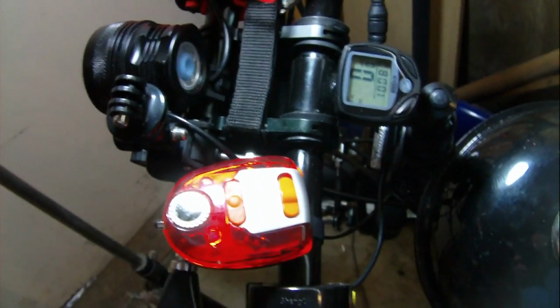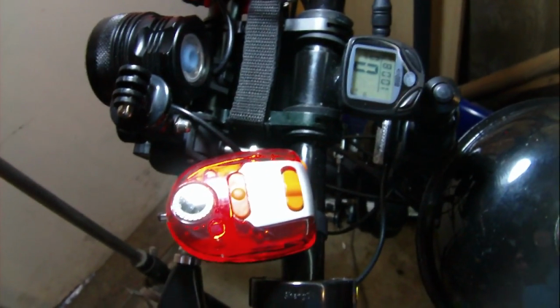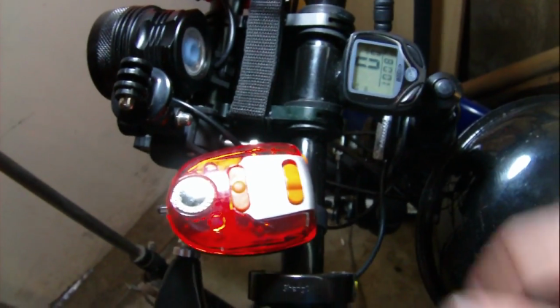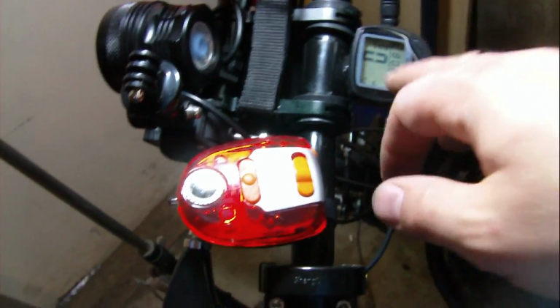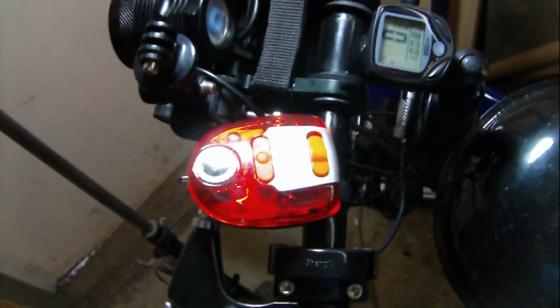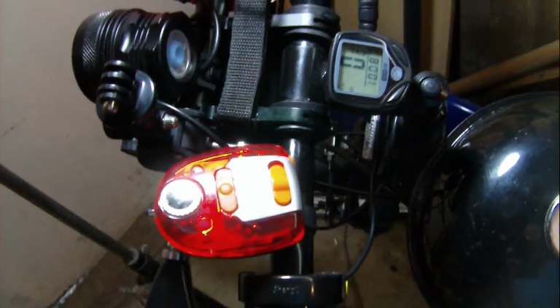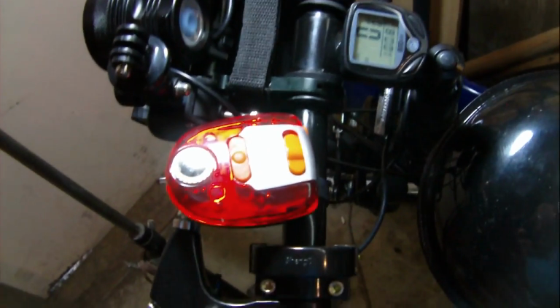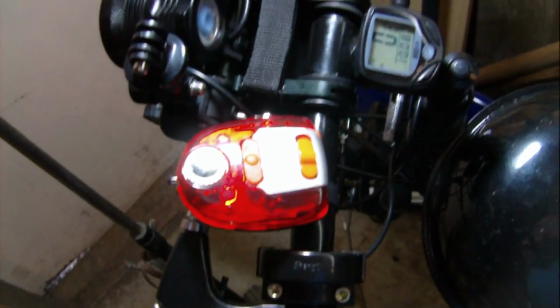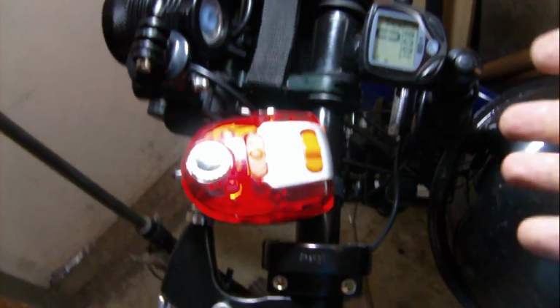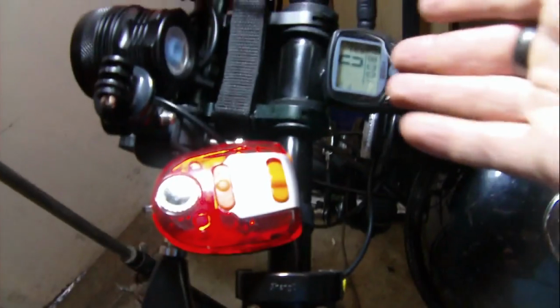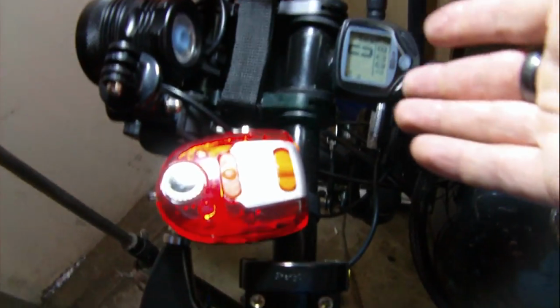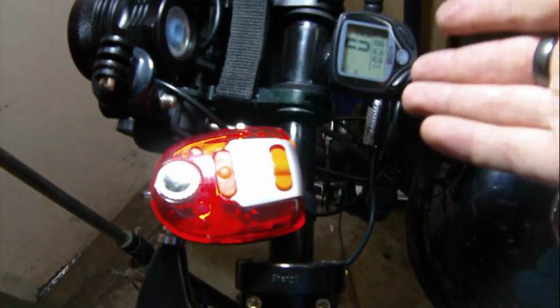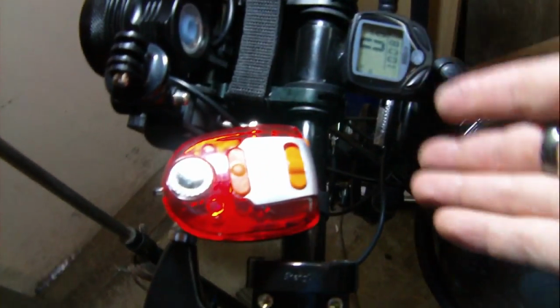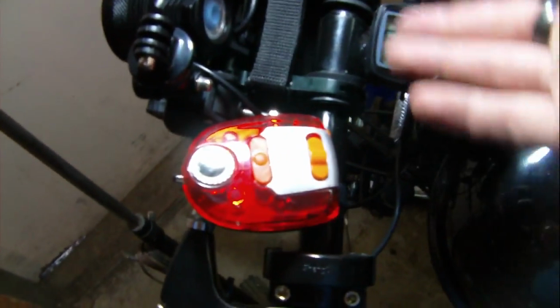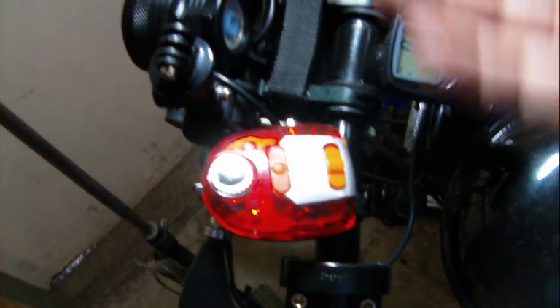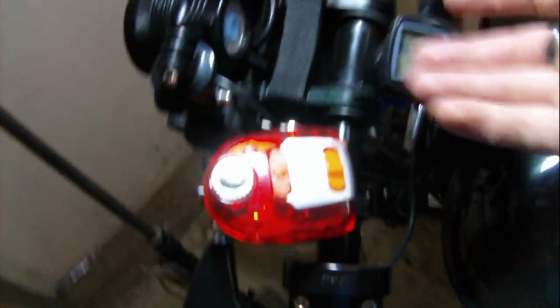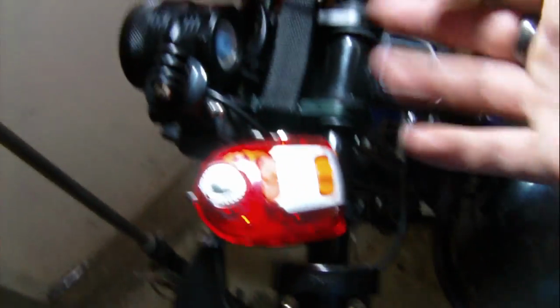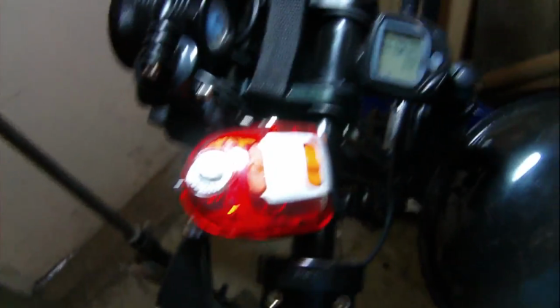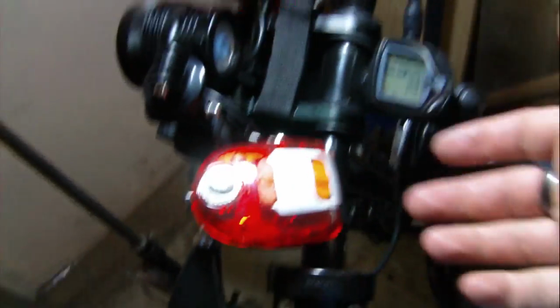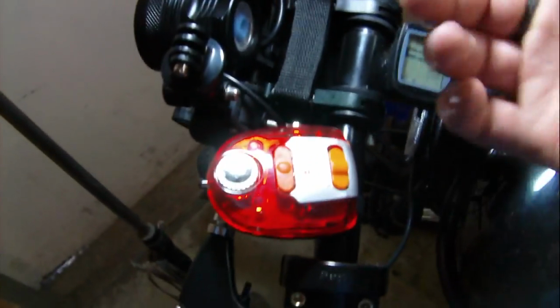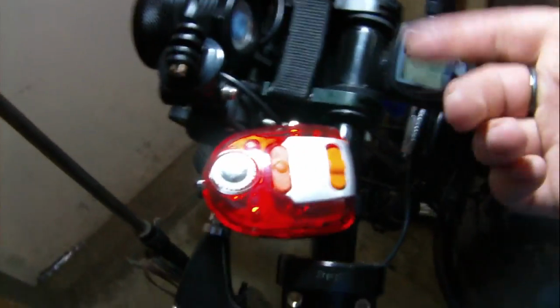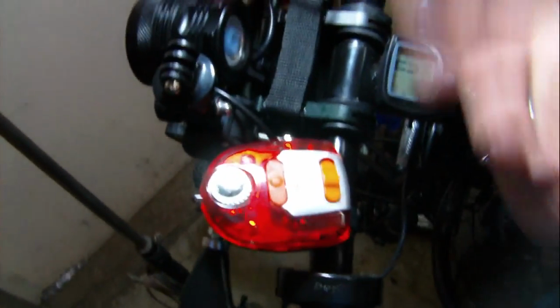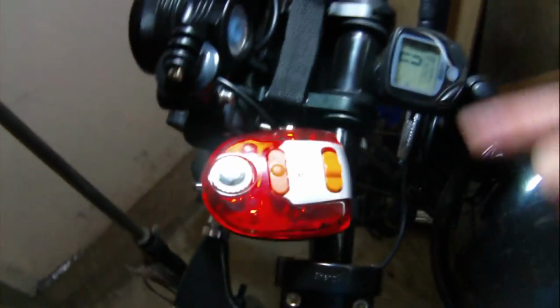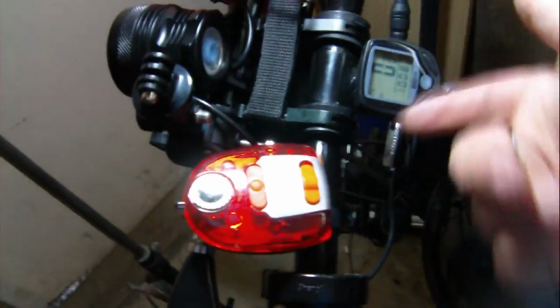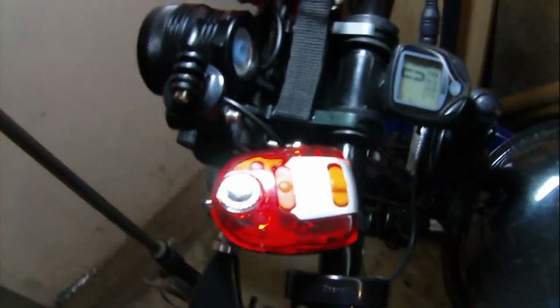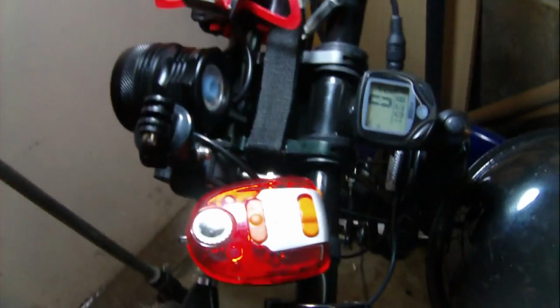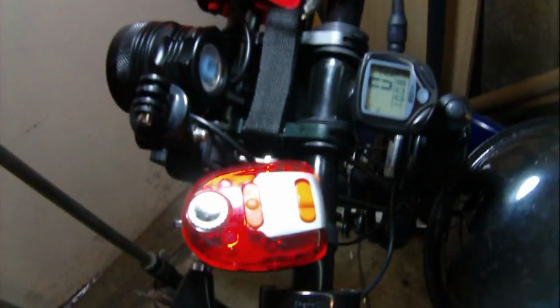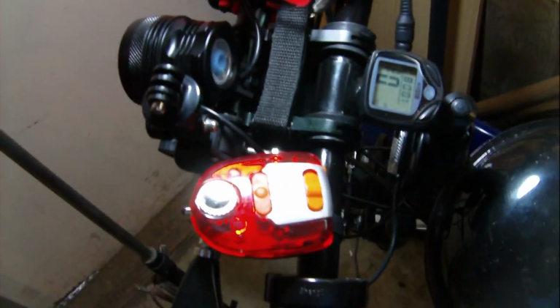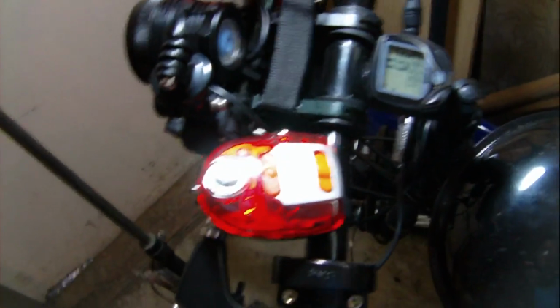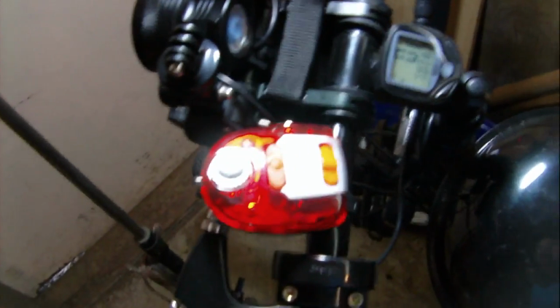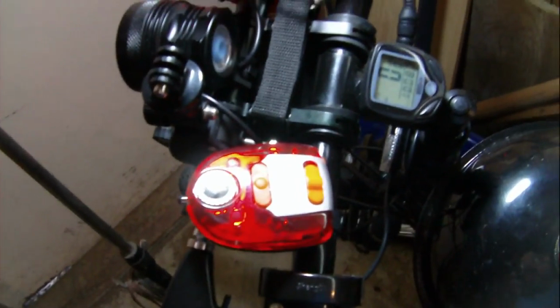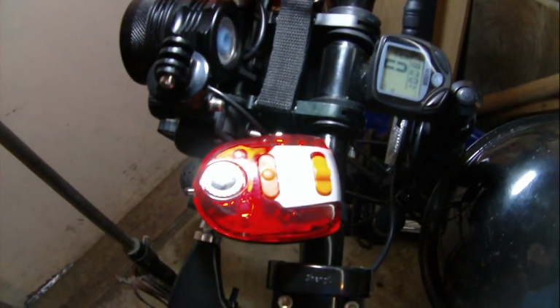It does keep track of time though, and if I get pulled over by a cop for some reason, it makes the bike legal because it's got a speedometer and odometer — at least as far as I know.